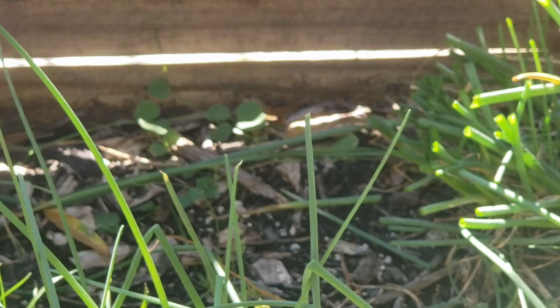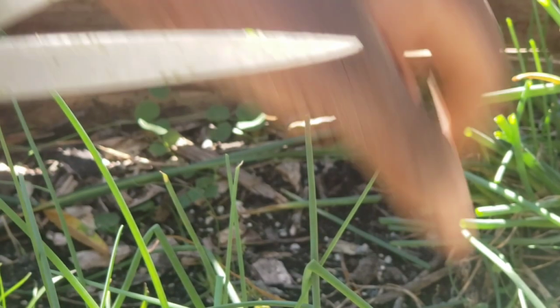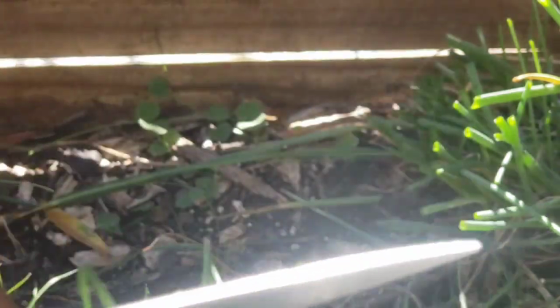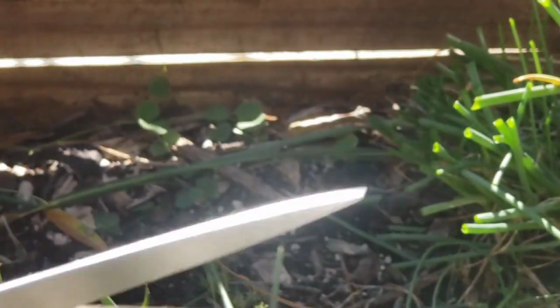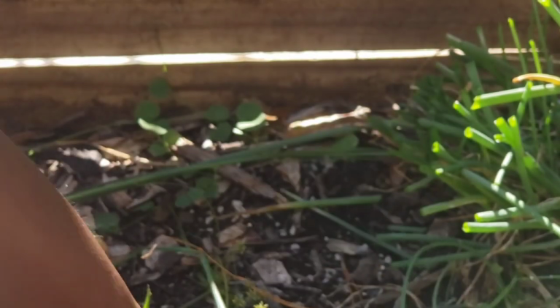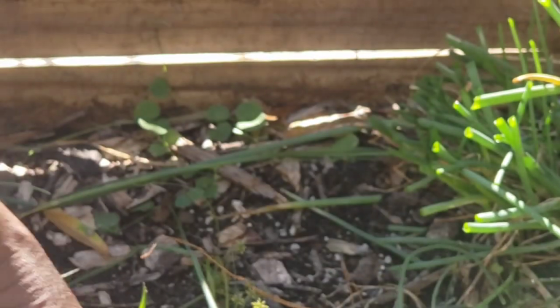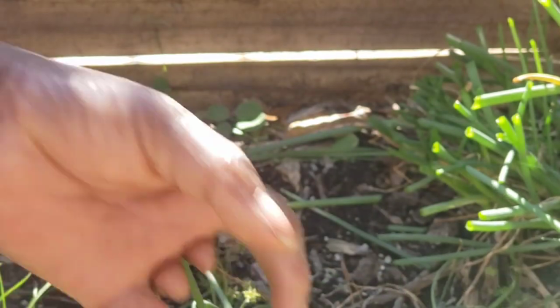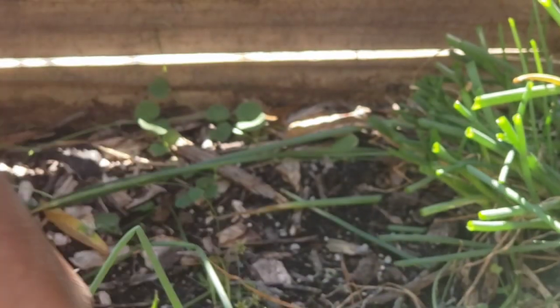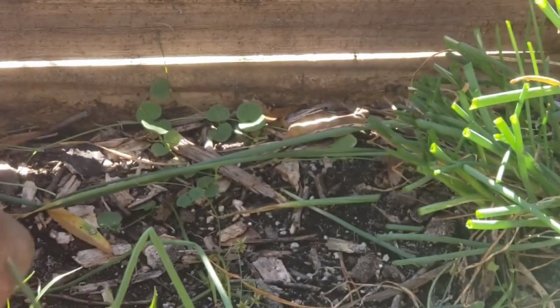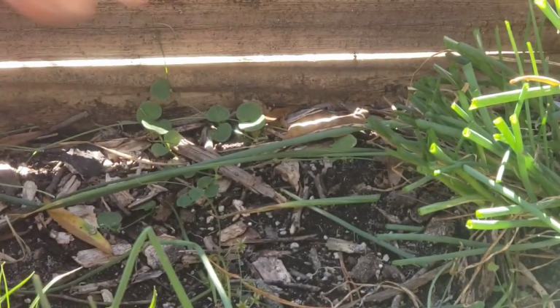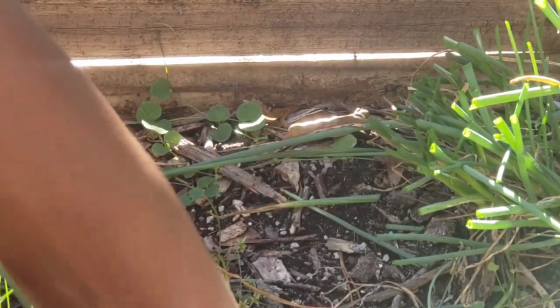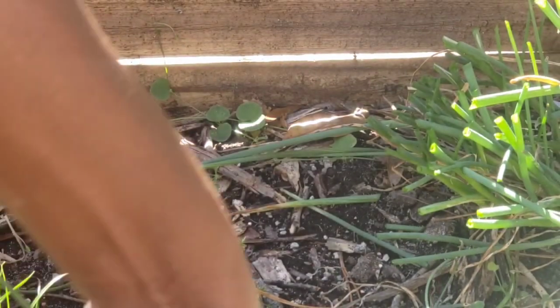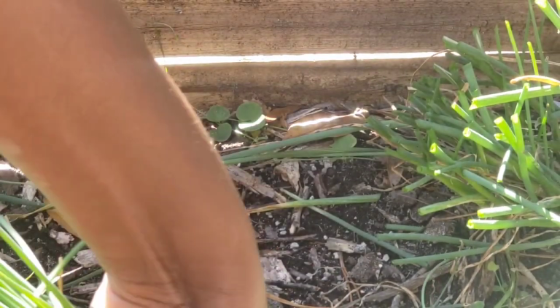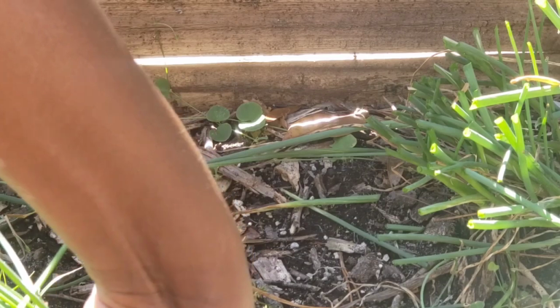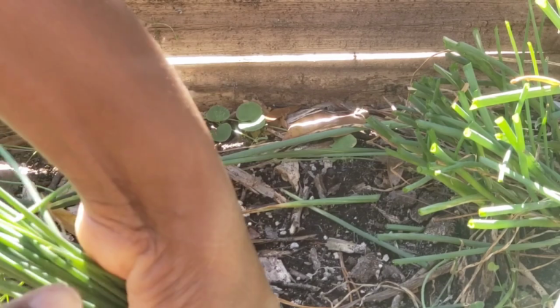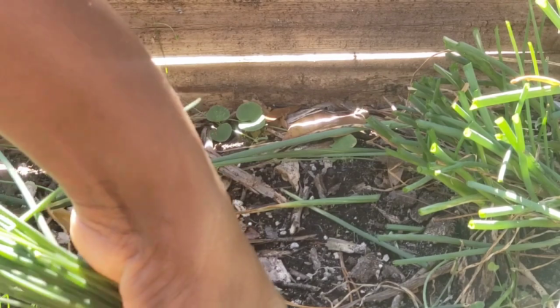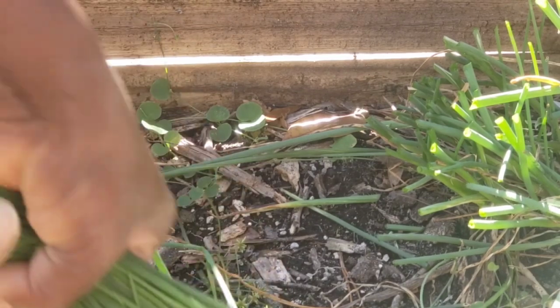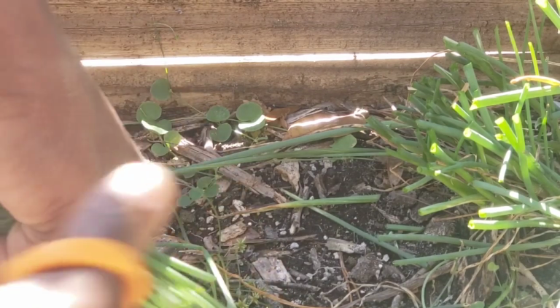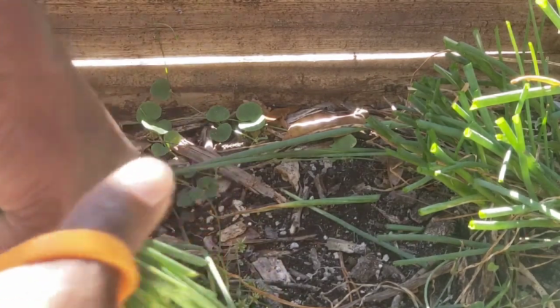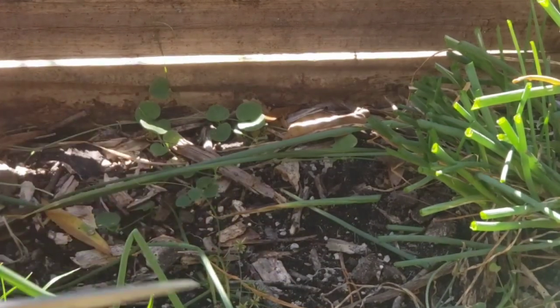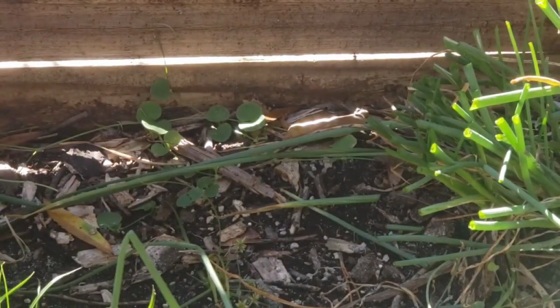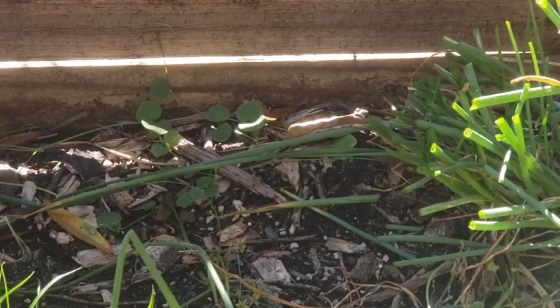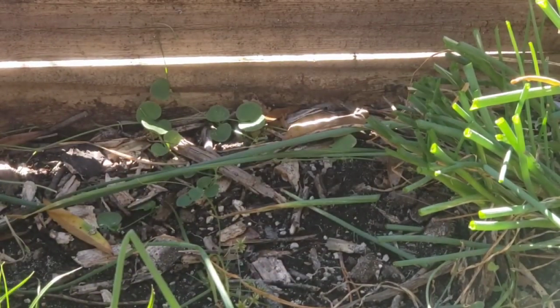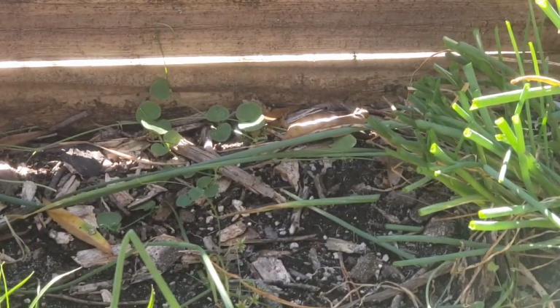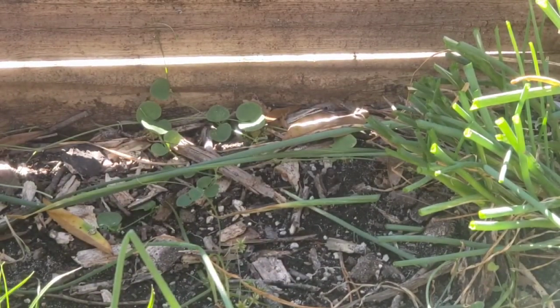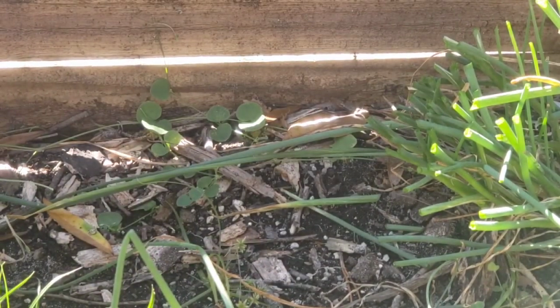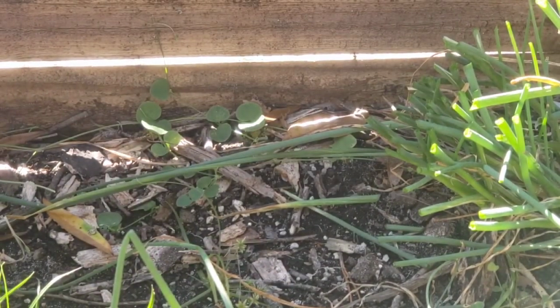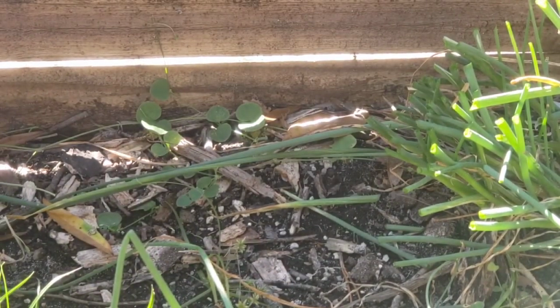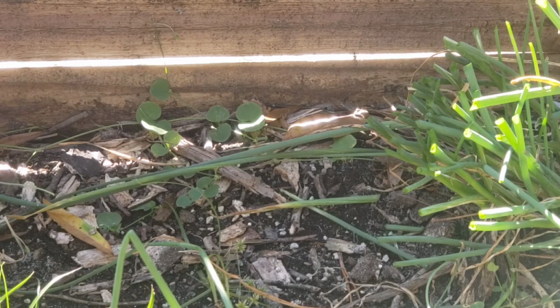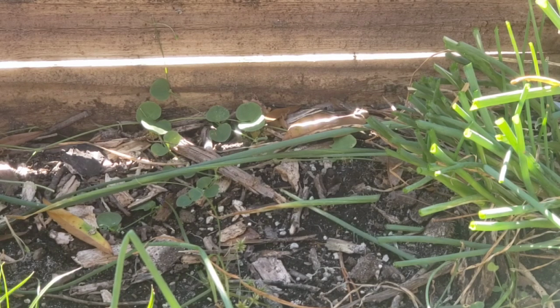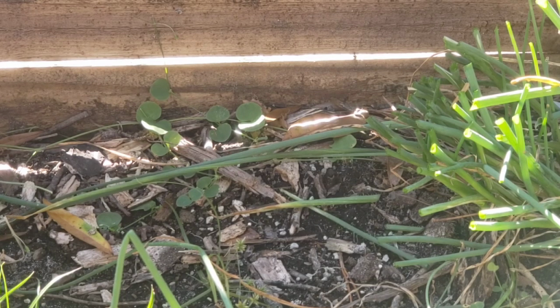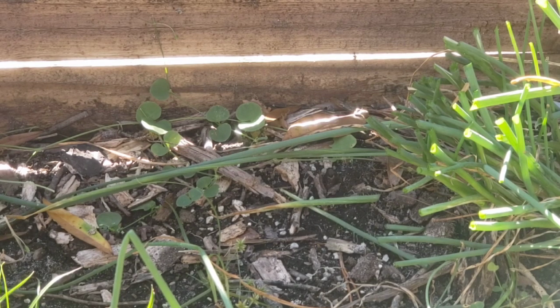Chives are a milder version of spring onions. They're wonderful in salads and they're absolutely fabulous if you use them on cheddar and chive biscuits.